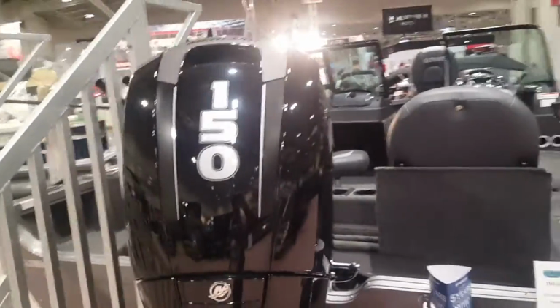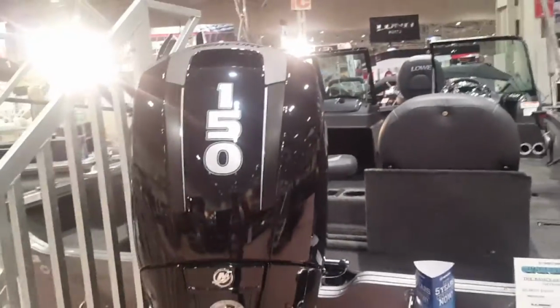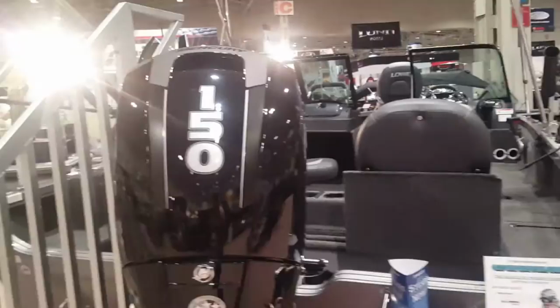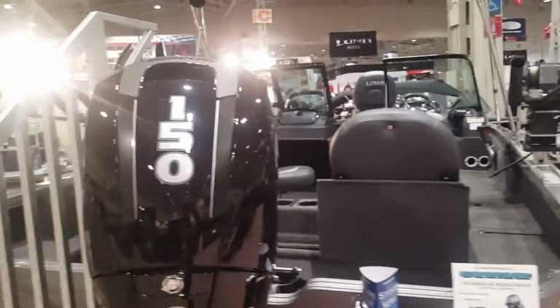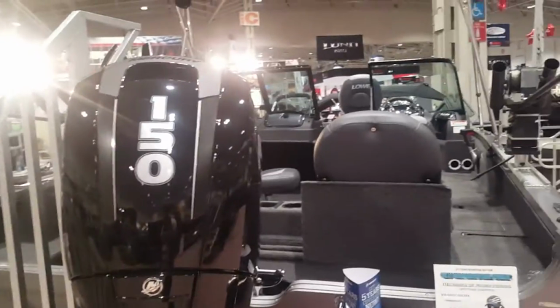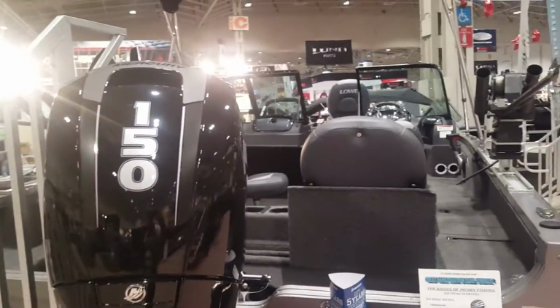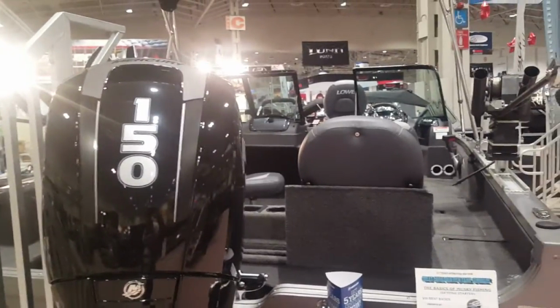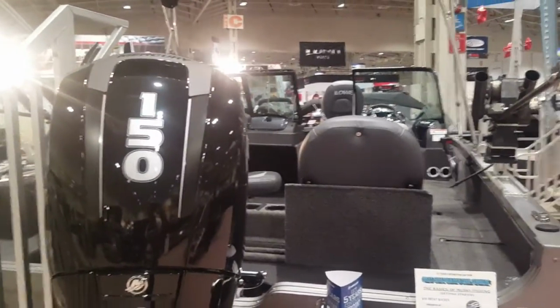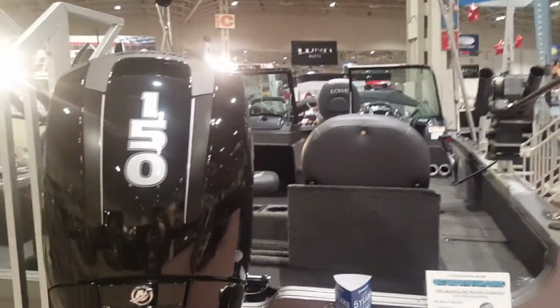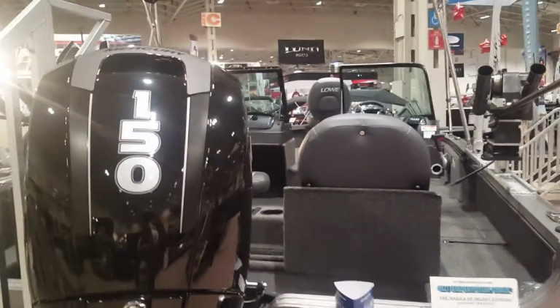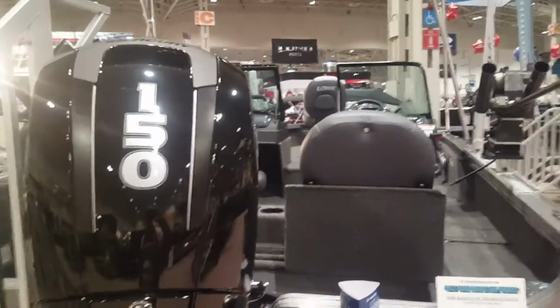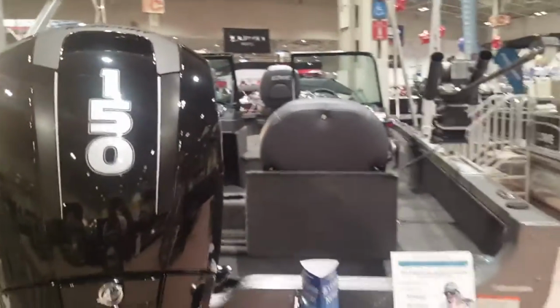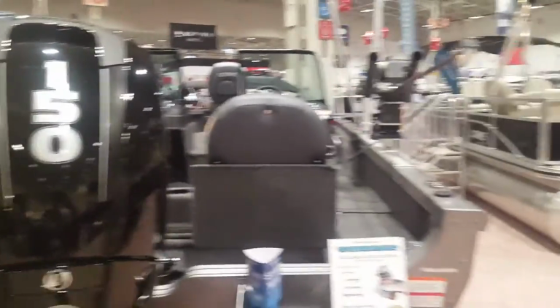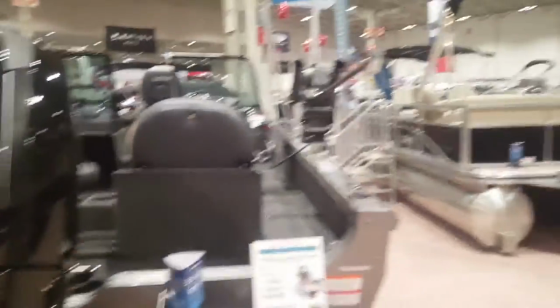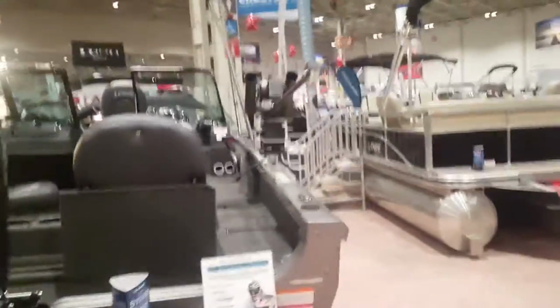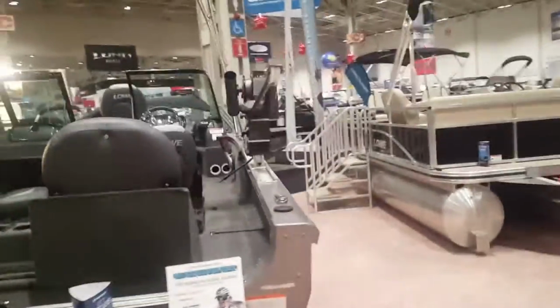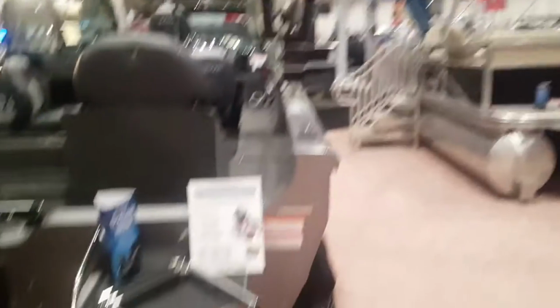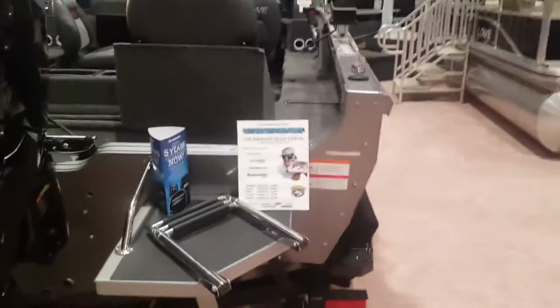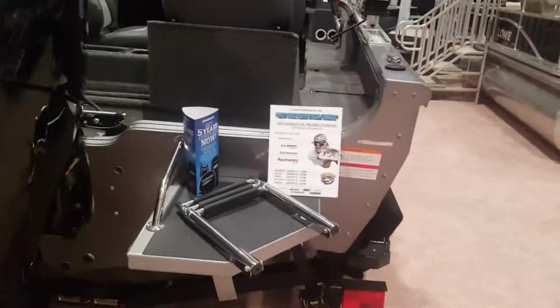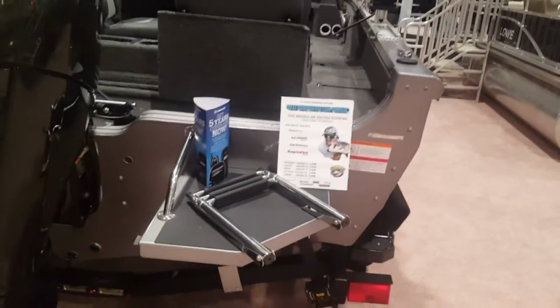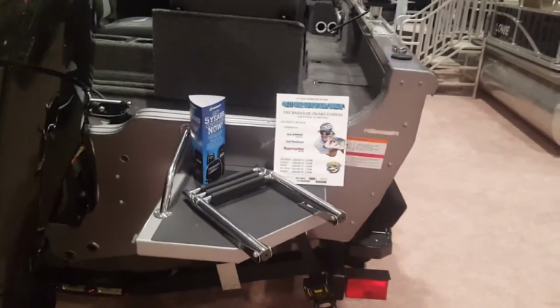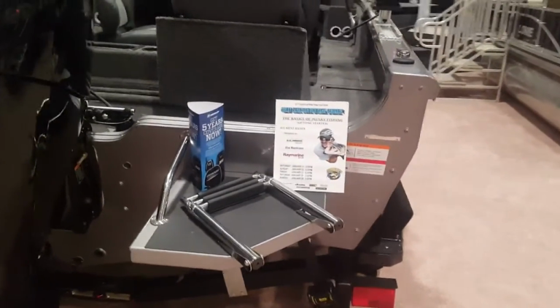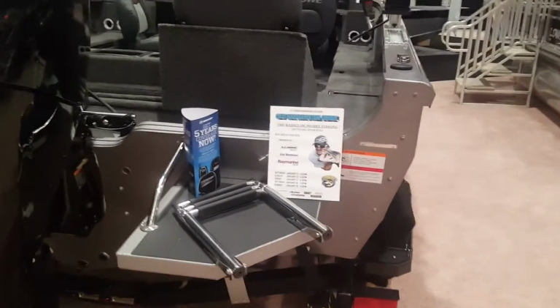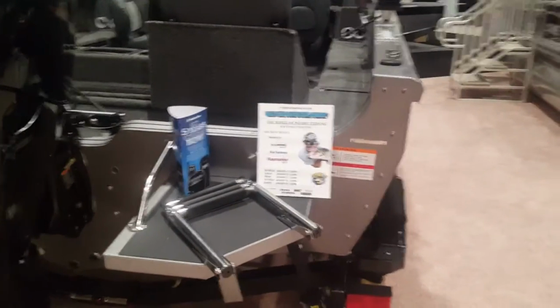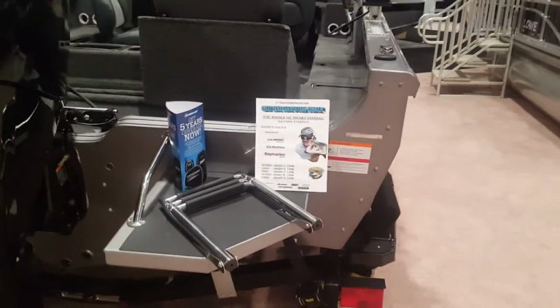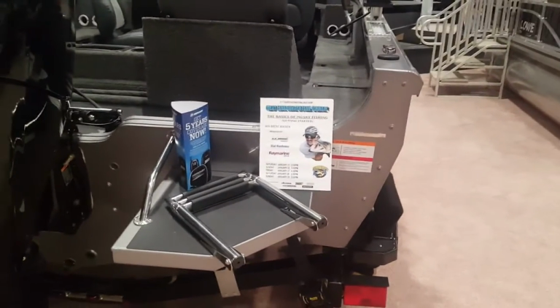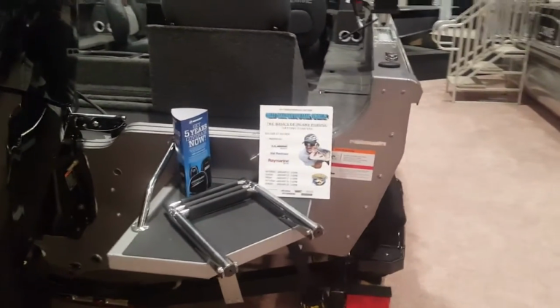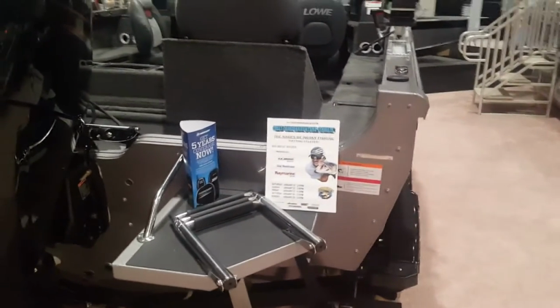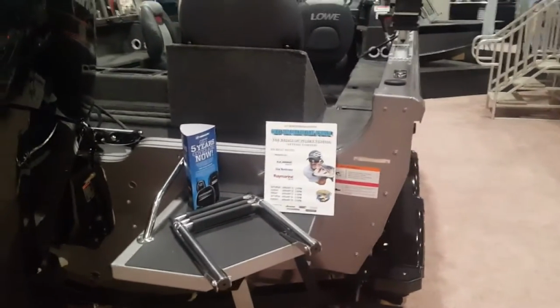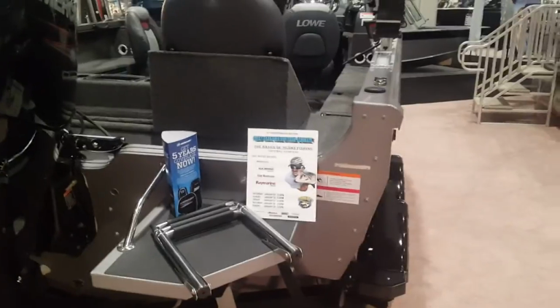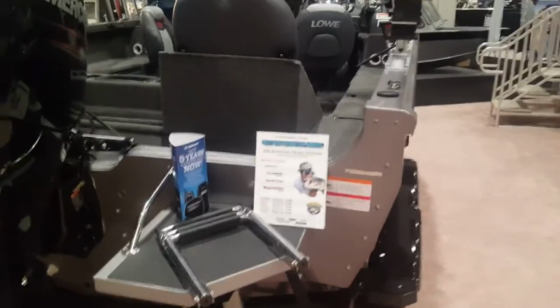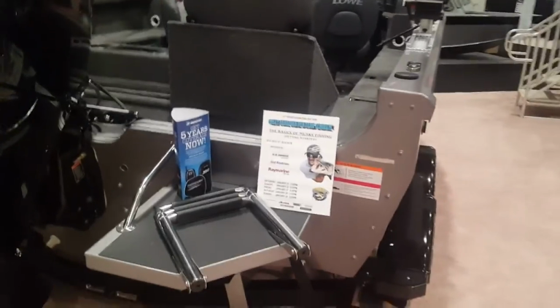I fish the Great Lakes for salmon, trout, walleye and whatnot. We put a swim platform on the back — great for the dog, for the kids. Everybody can get in and out of the boat easily when you're out swimming, water skiing, tubing and stuff like that.